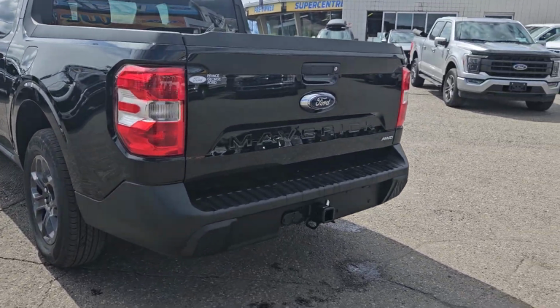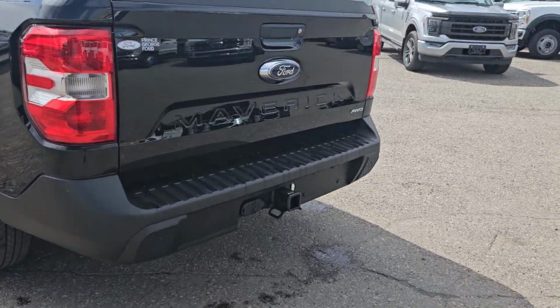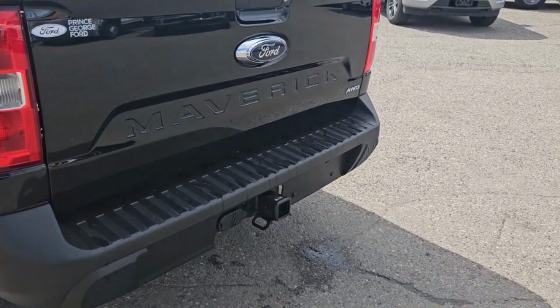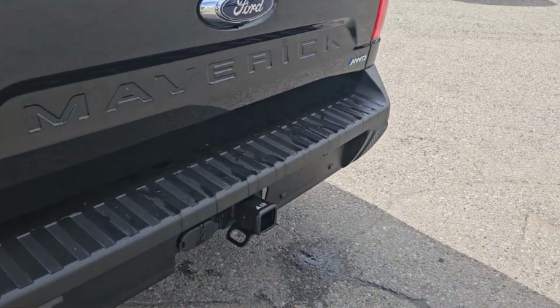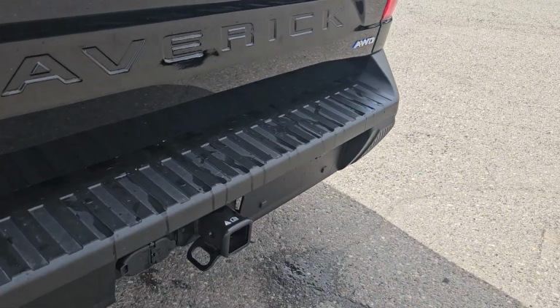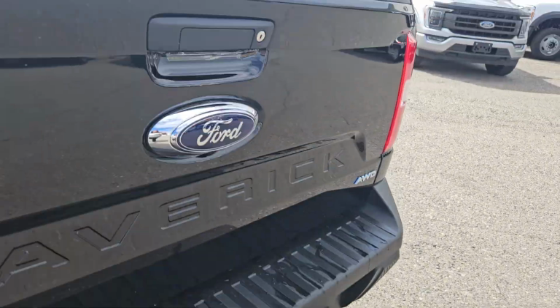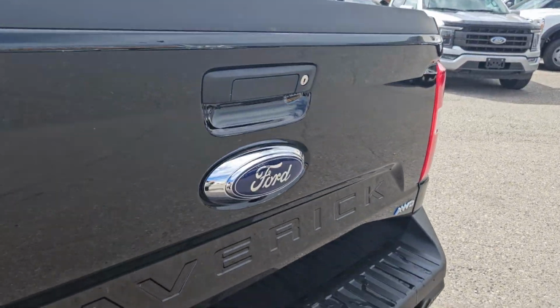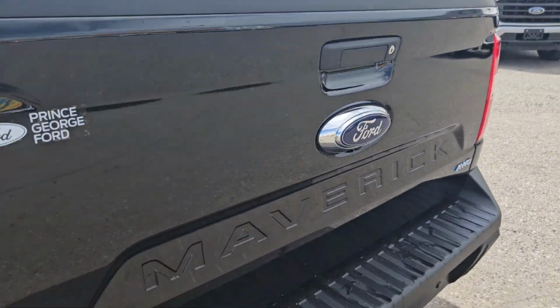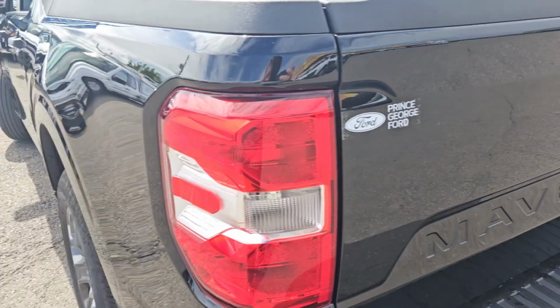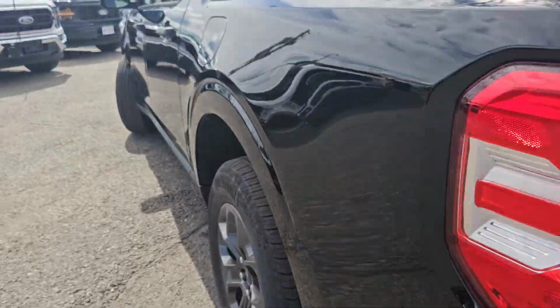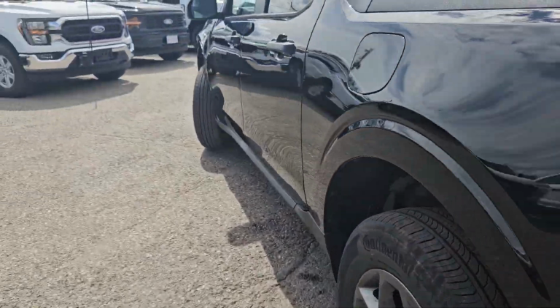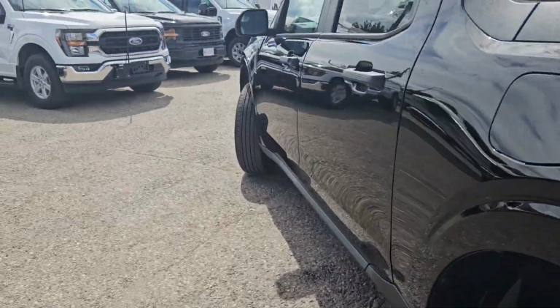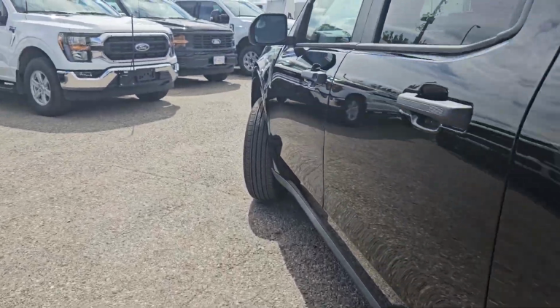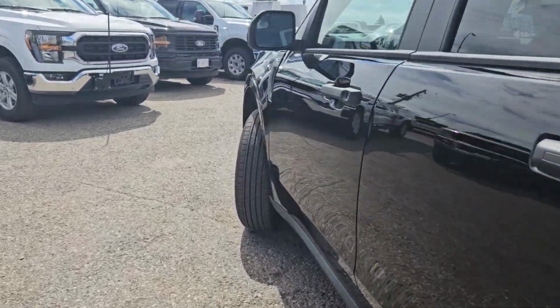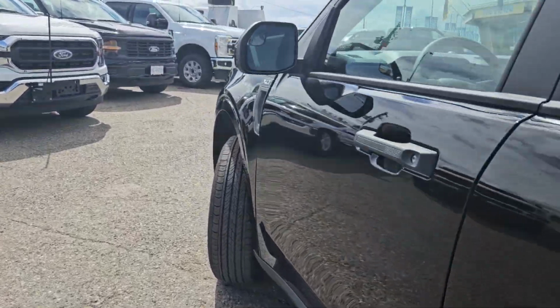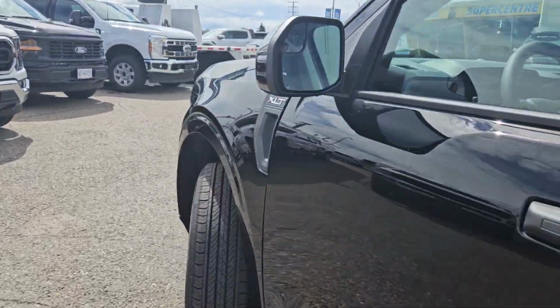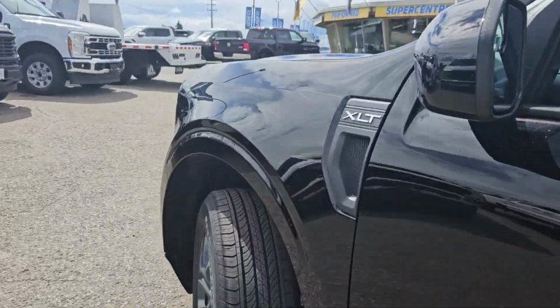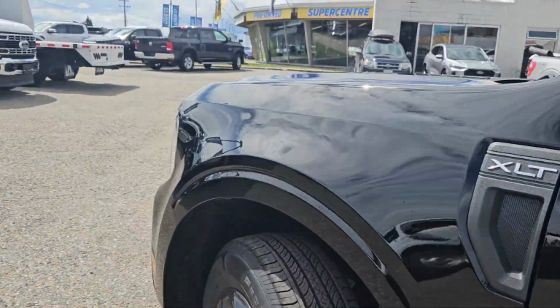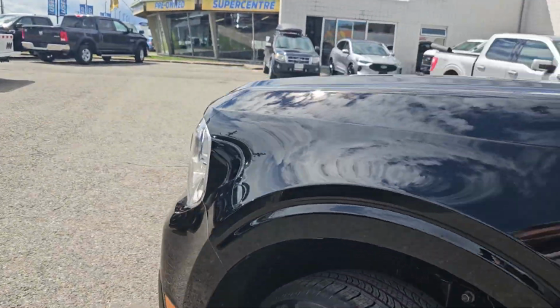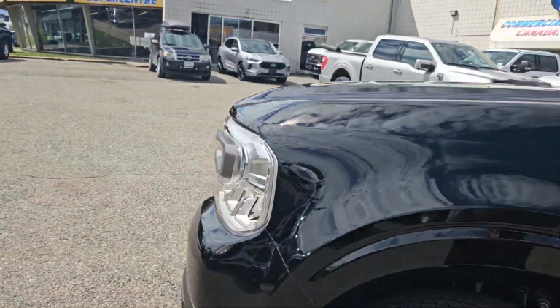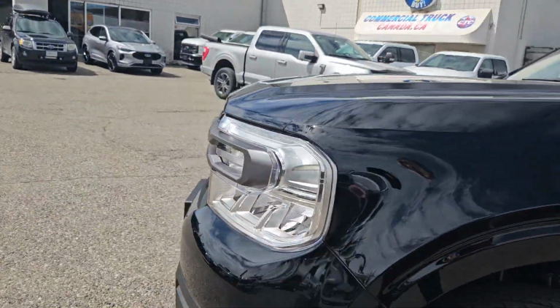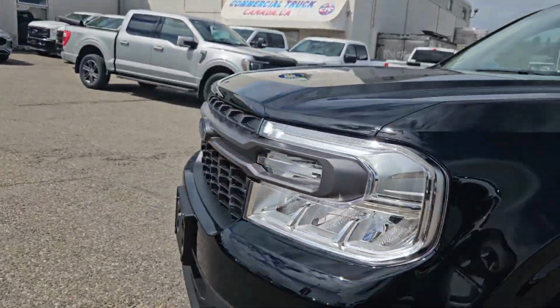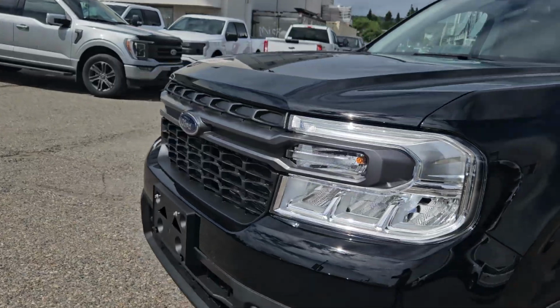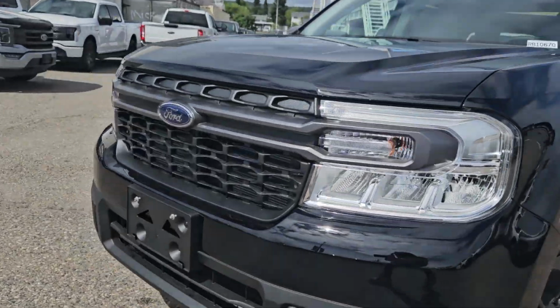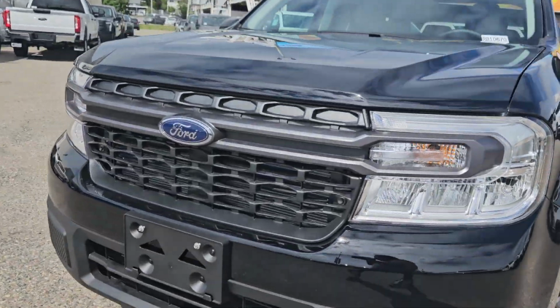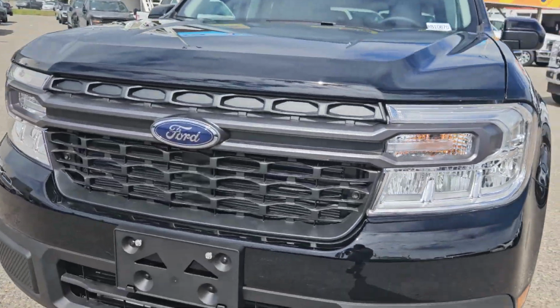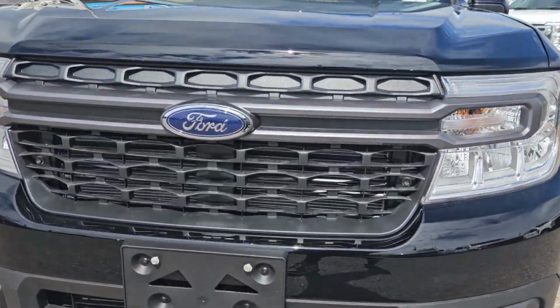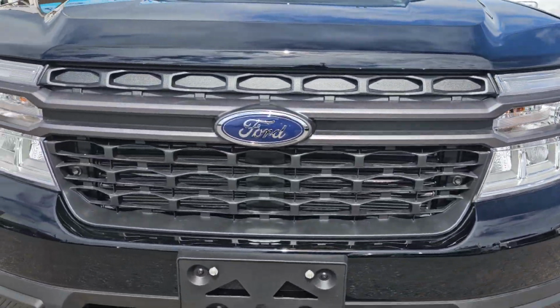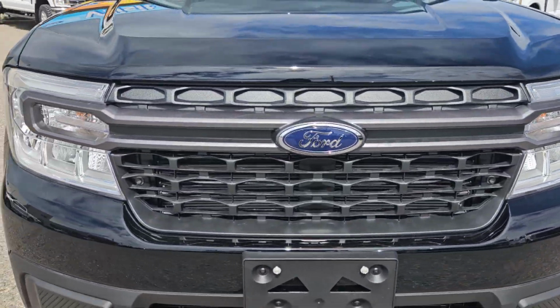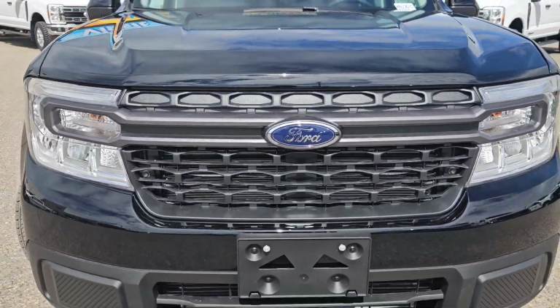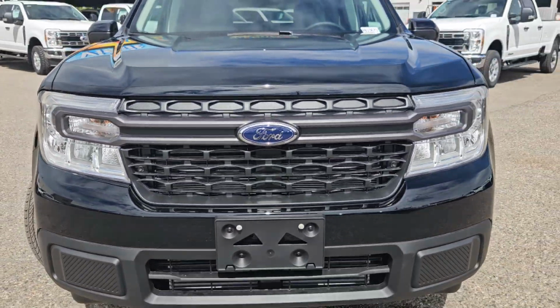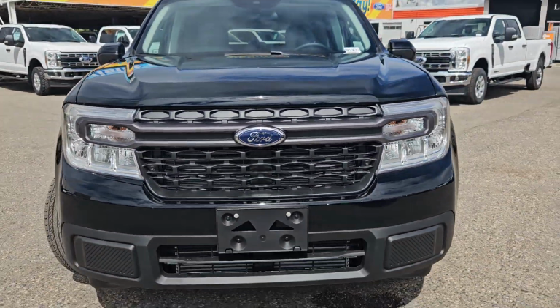Taking a look at the back here, you've got that nice tow hitch, and we do have a backup camera there. Moving to the front, we do have that nice license plate bracket and that nice Ford grille.